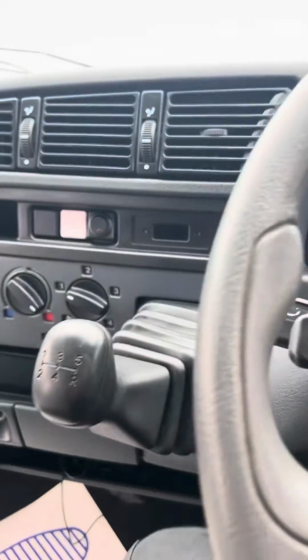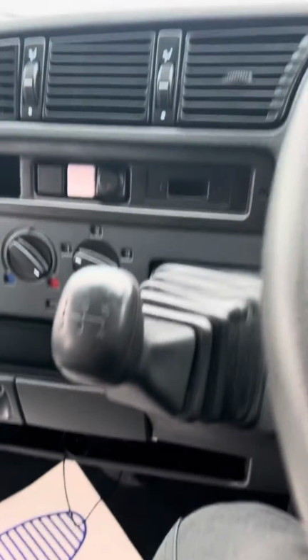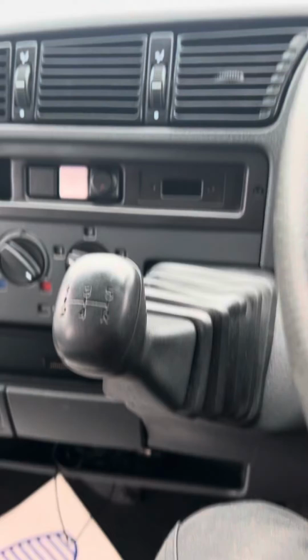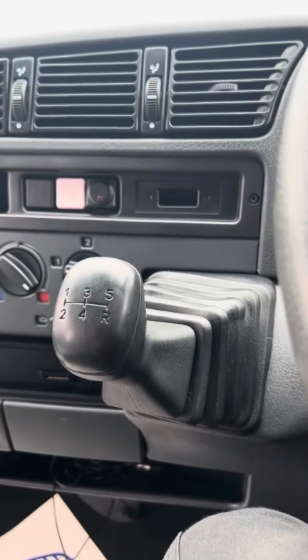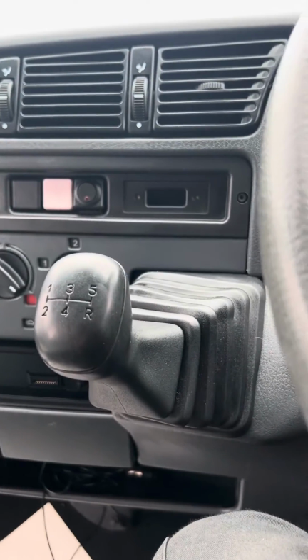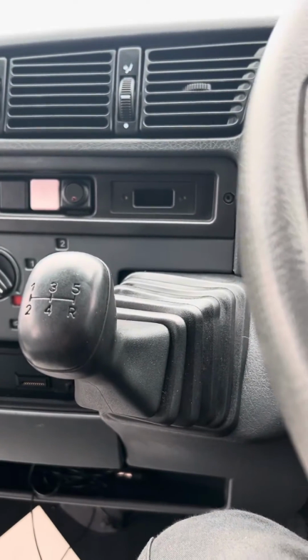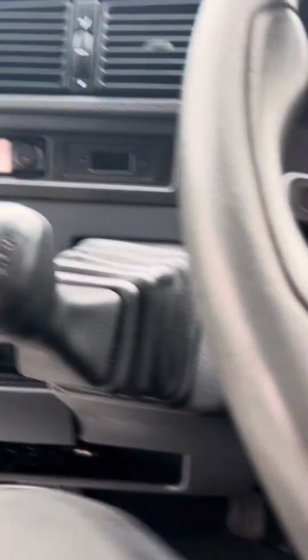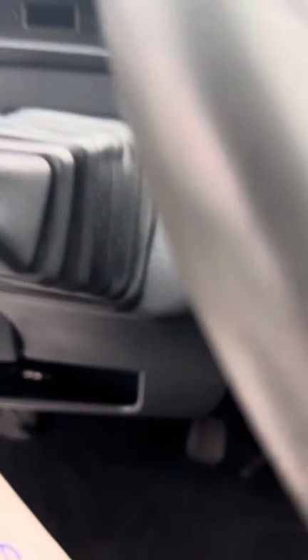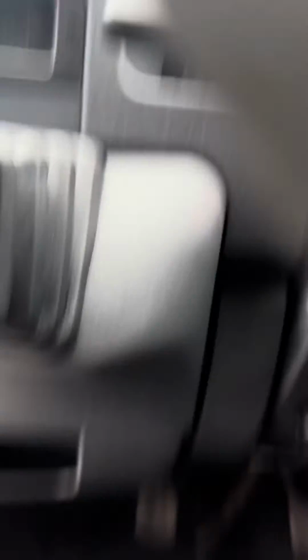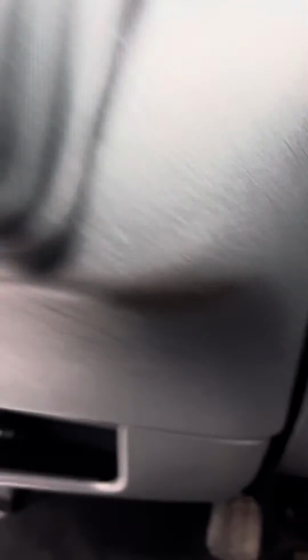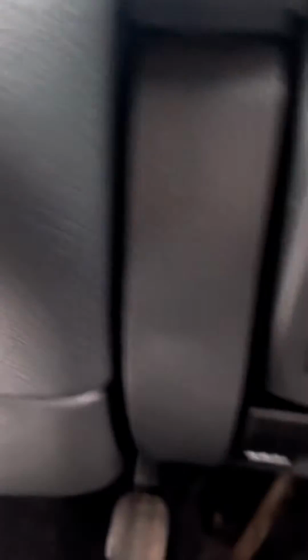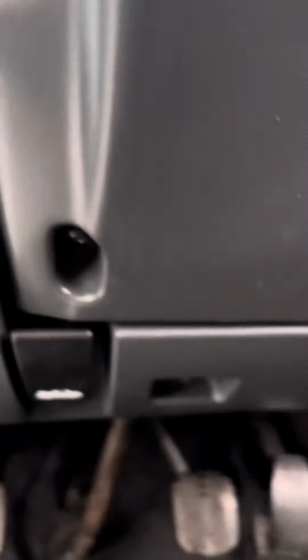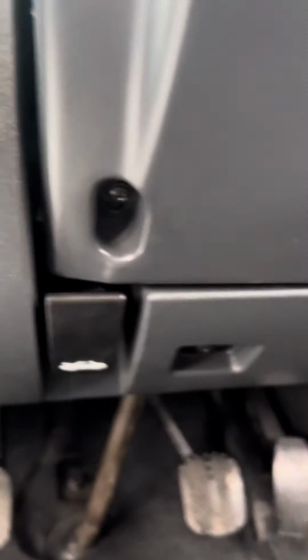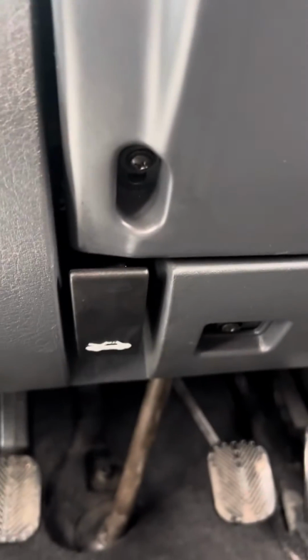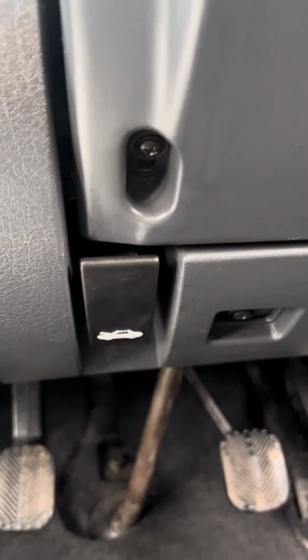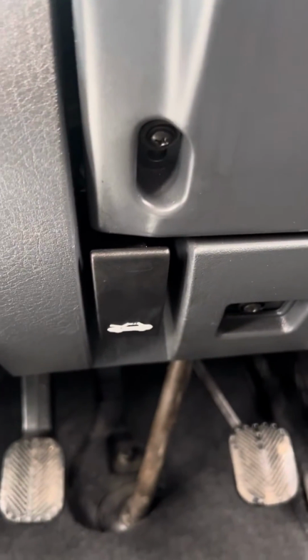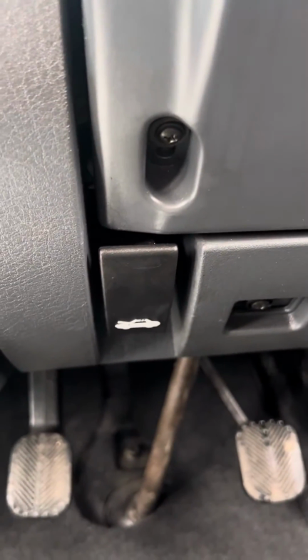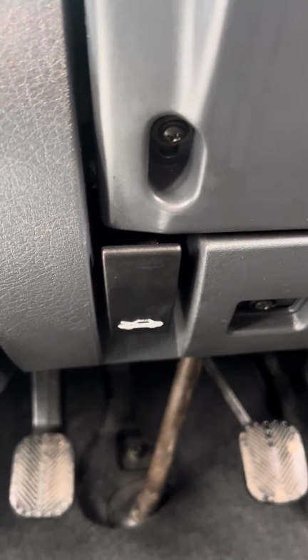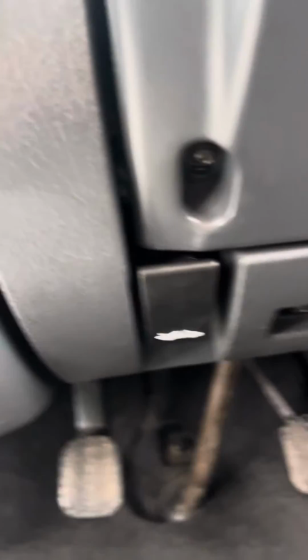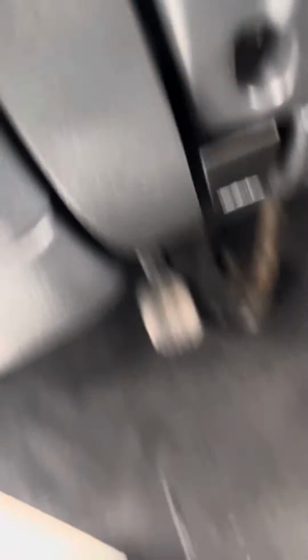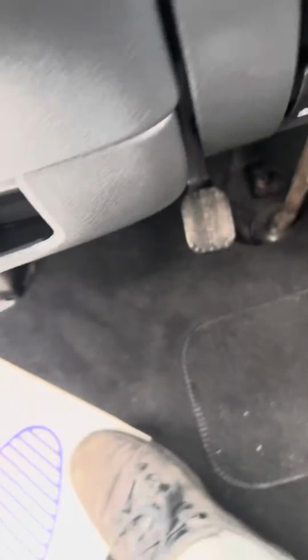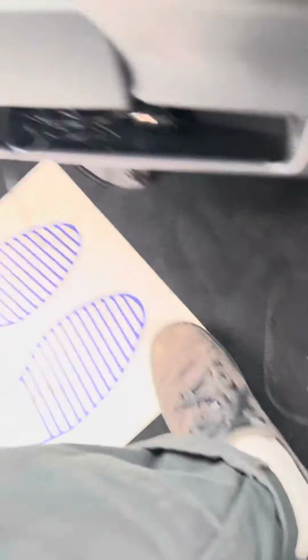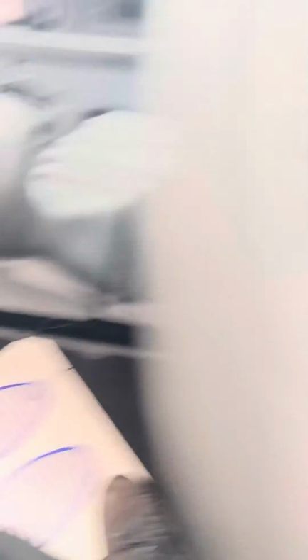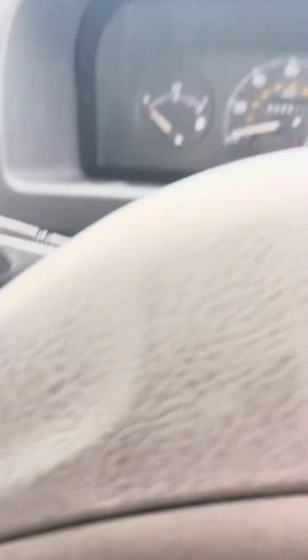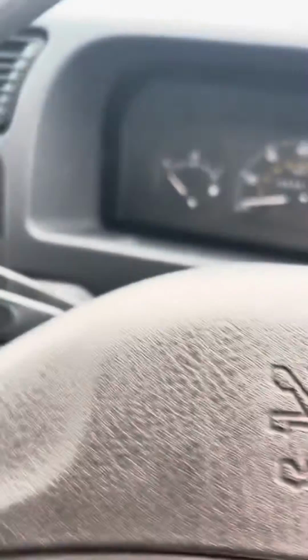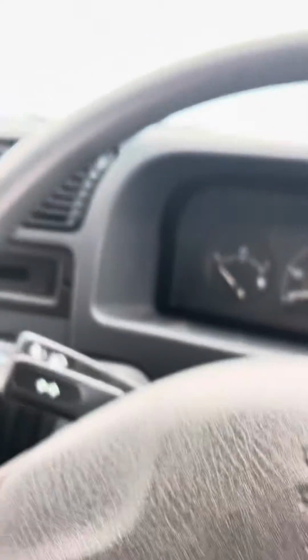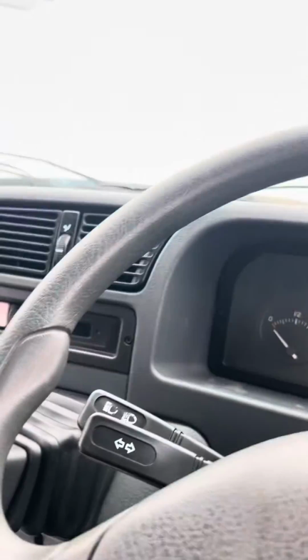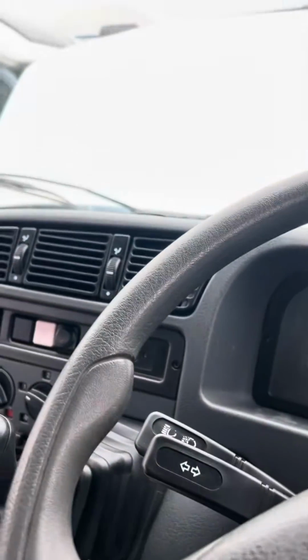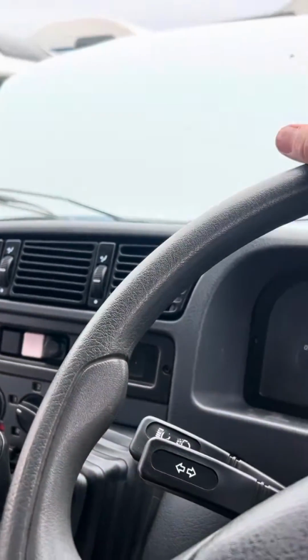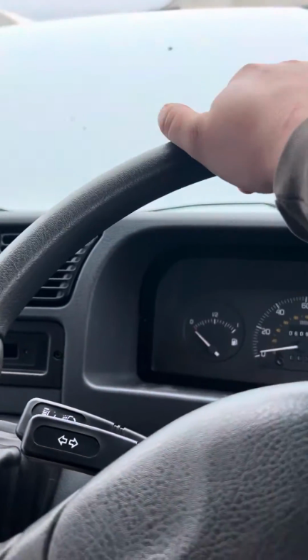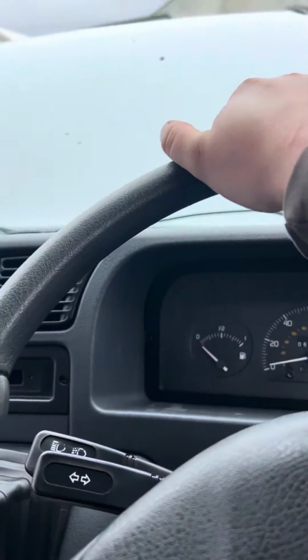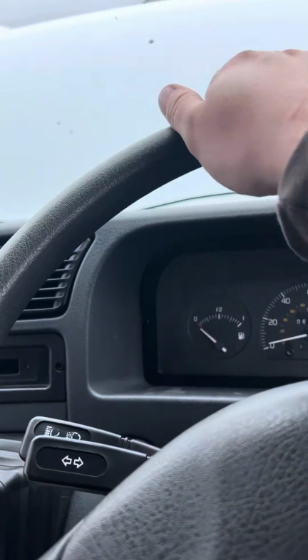Five-speed manual gearbox. The bonnet release handle is just there underneath the steering wheel. And that is about it for in the cab.